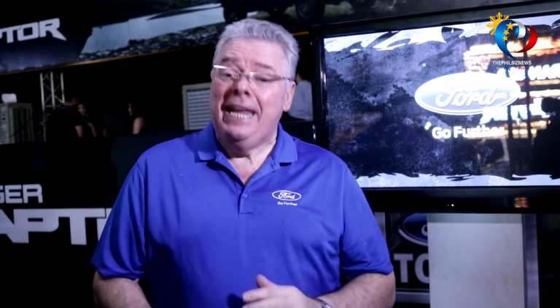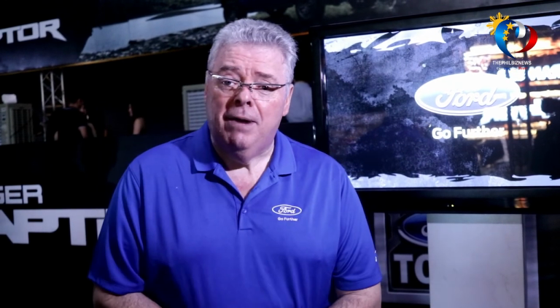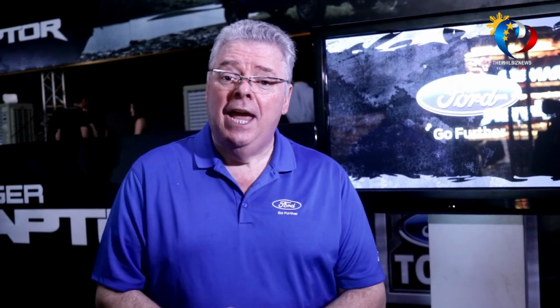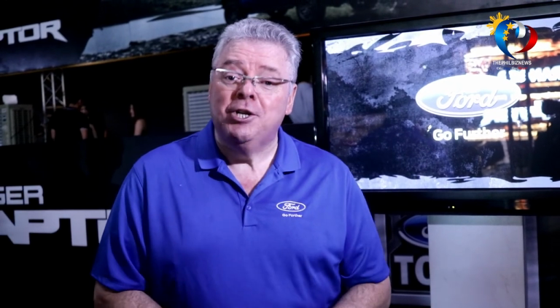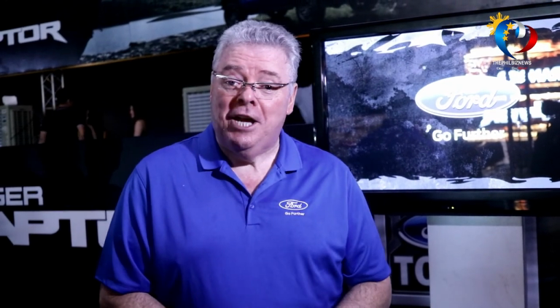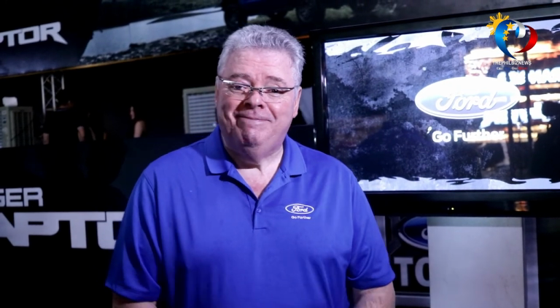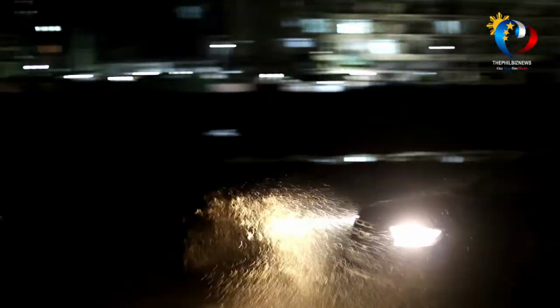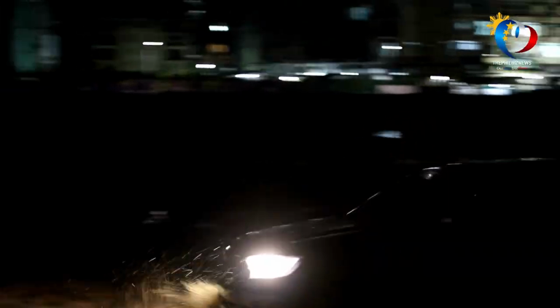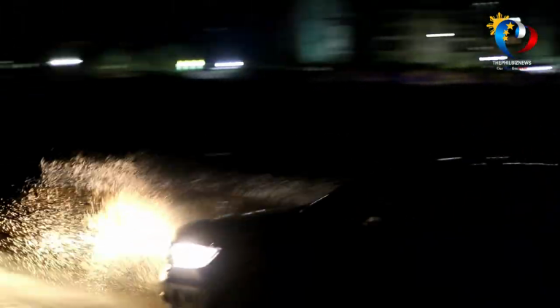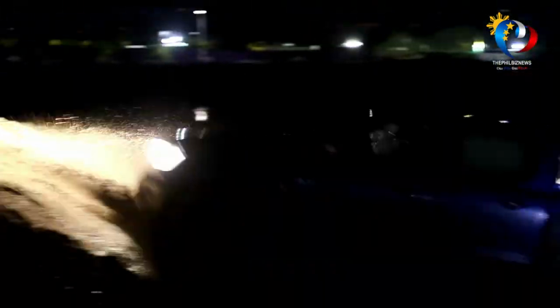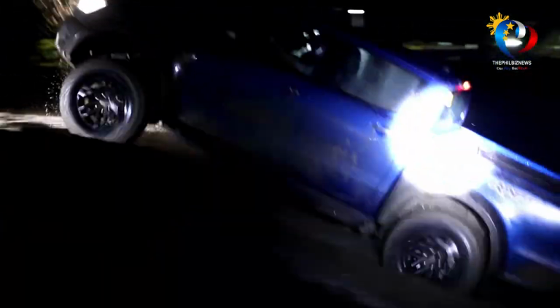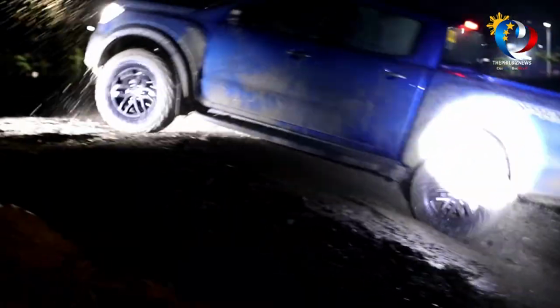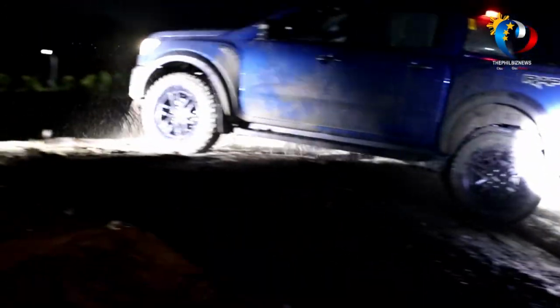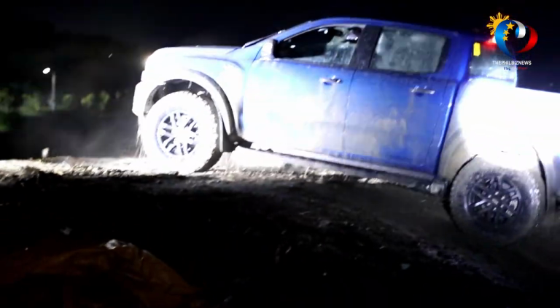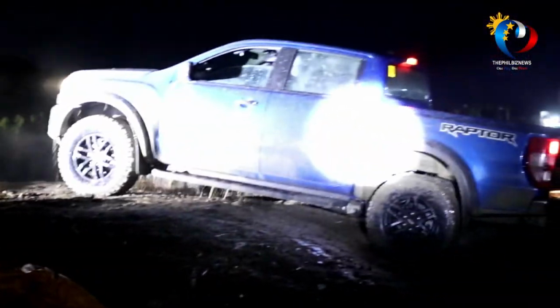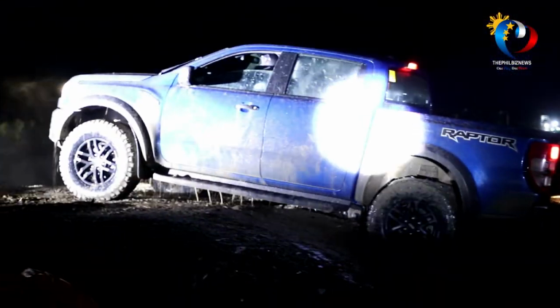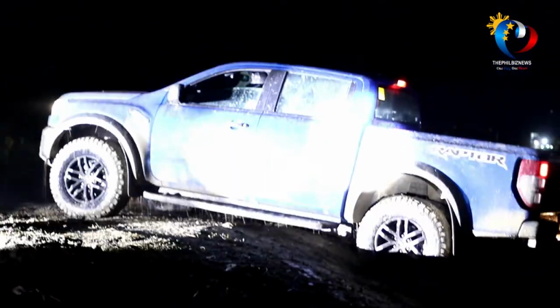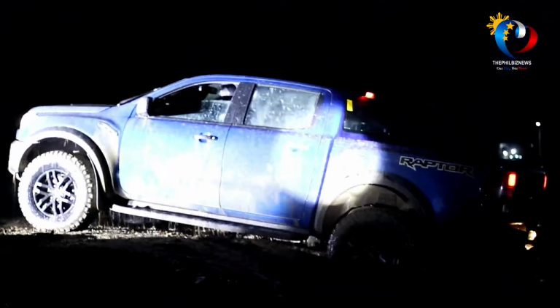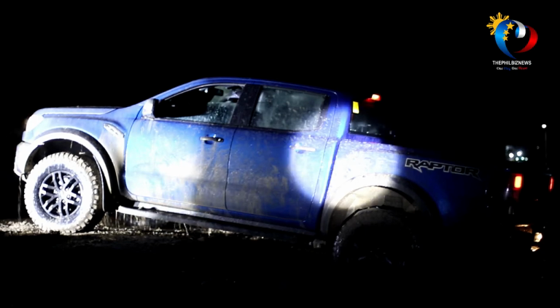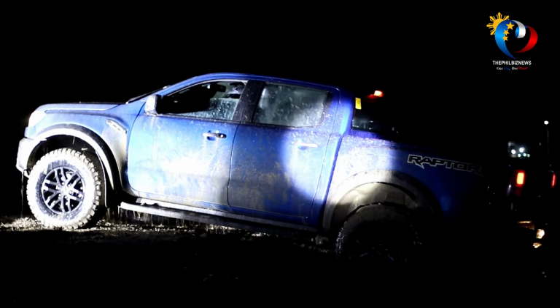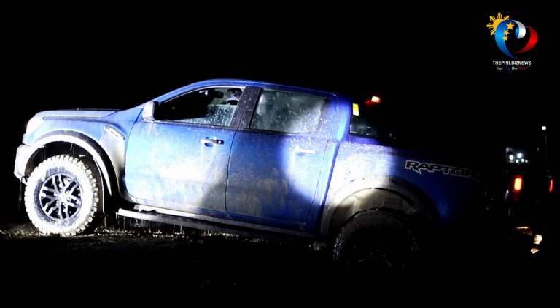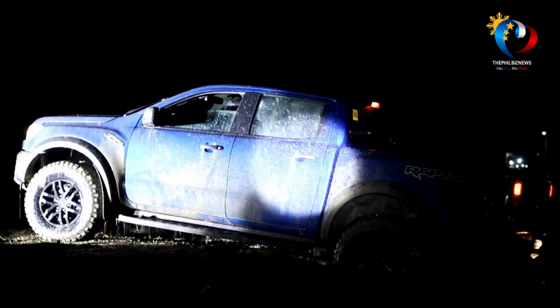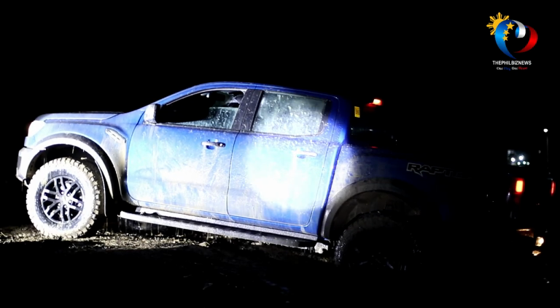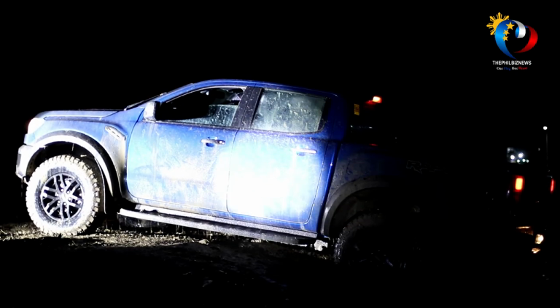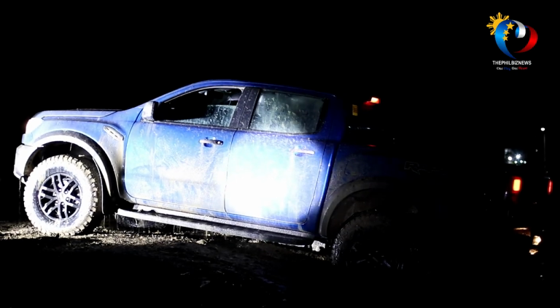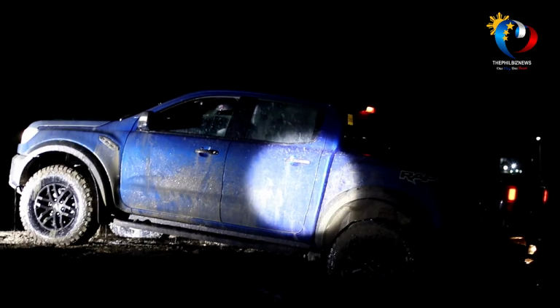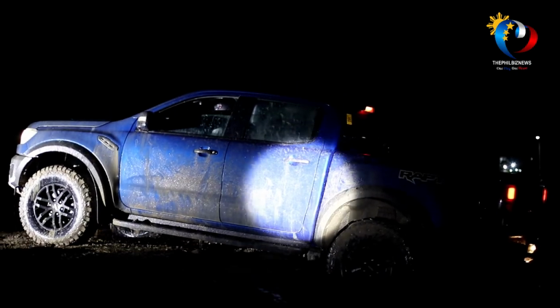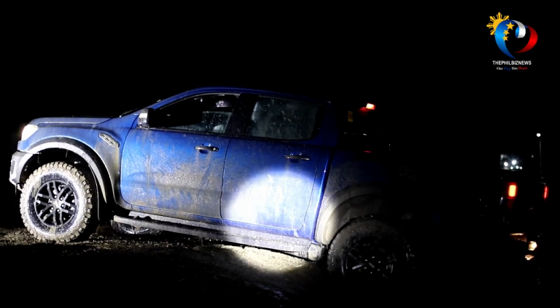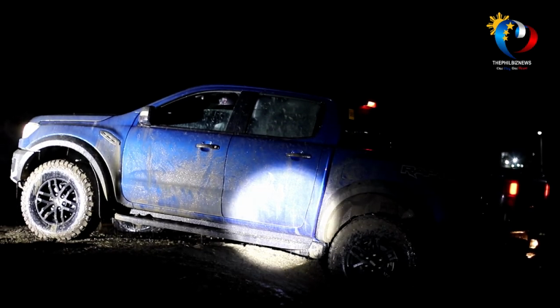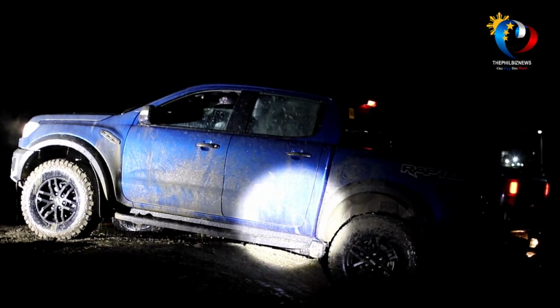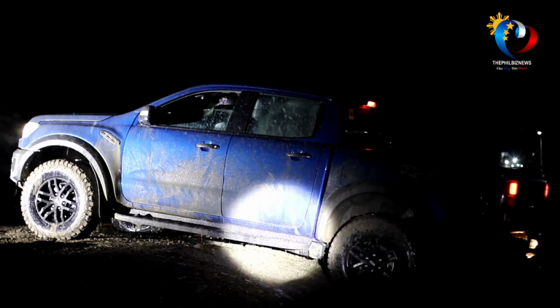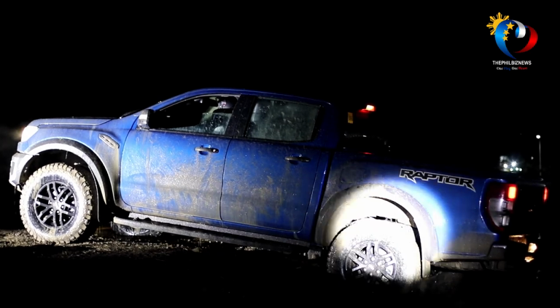Thank you very much. Please come visit us. Ladies and gentlemen, the first ever Ranger Raptor! And the new Ford Ranger!